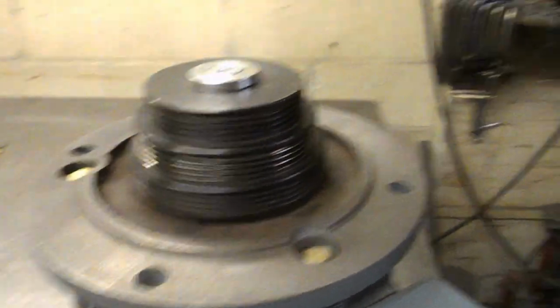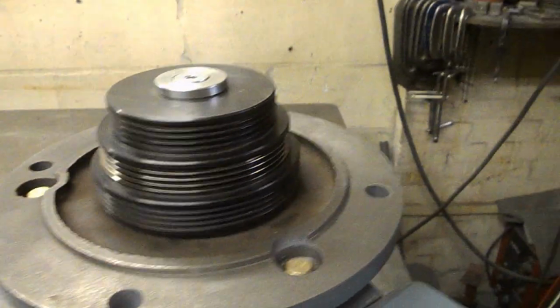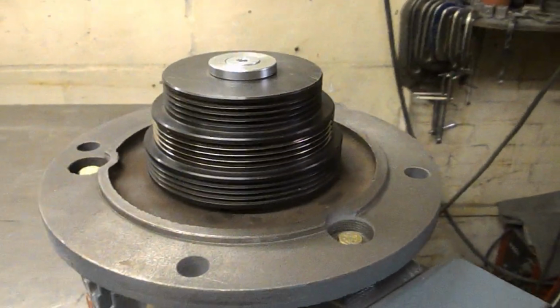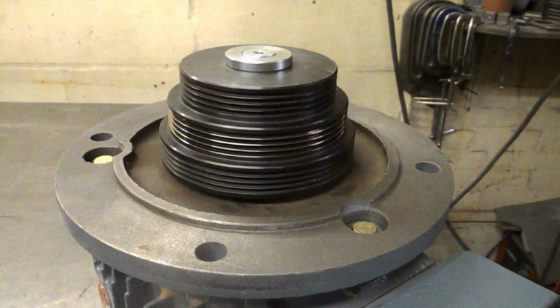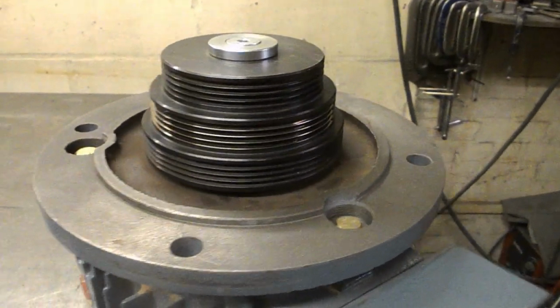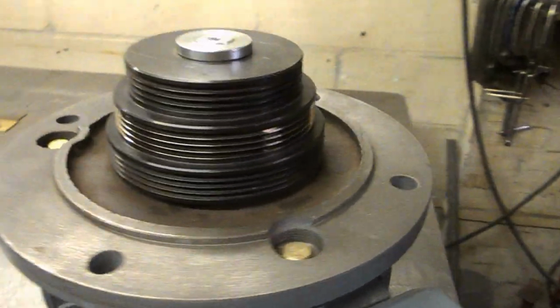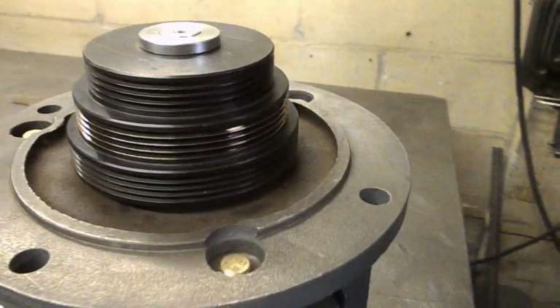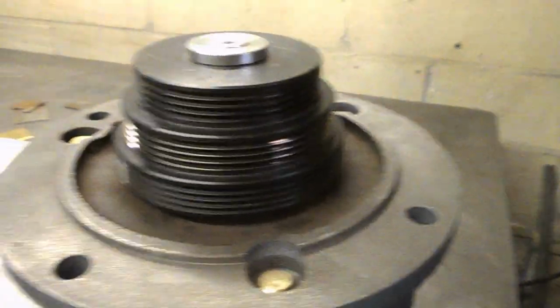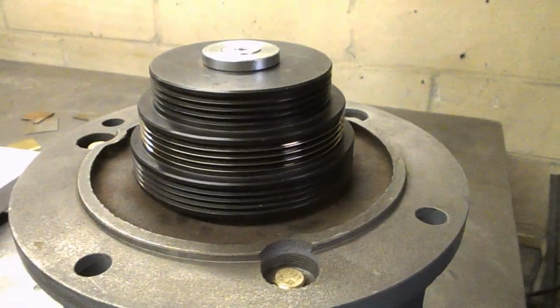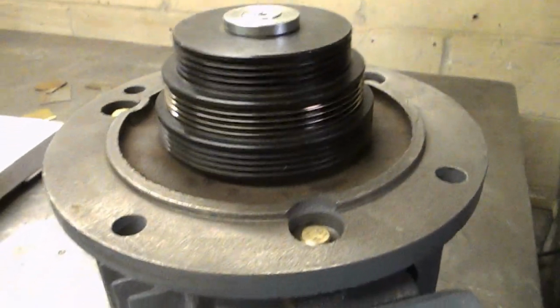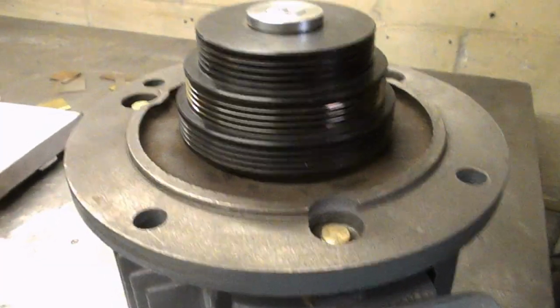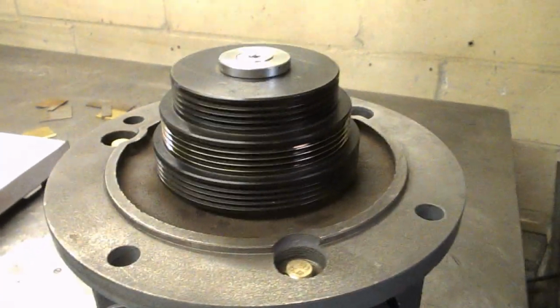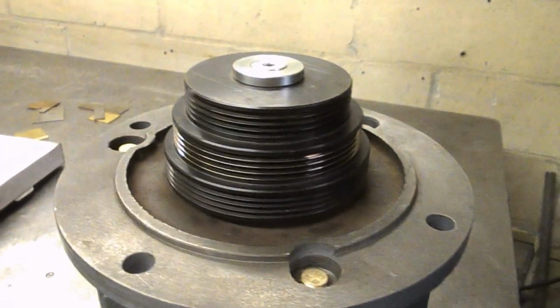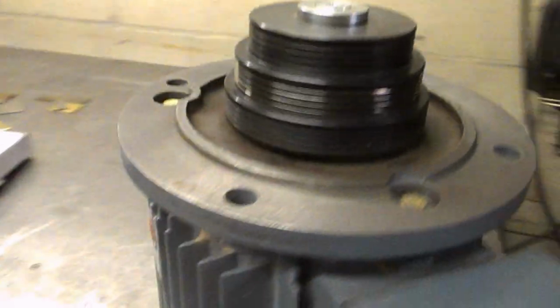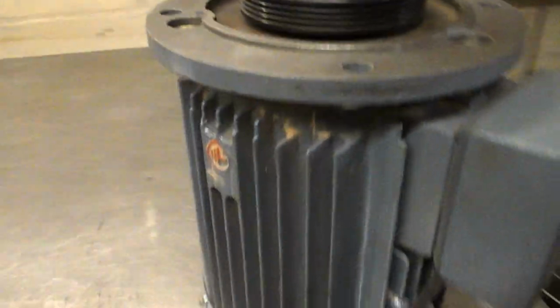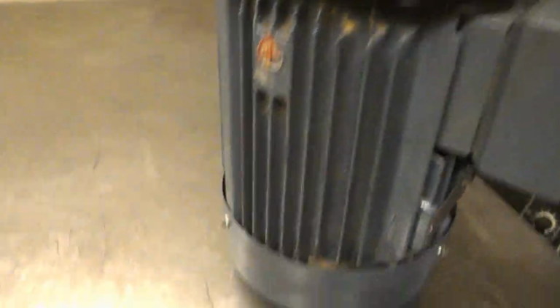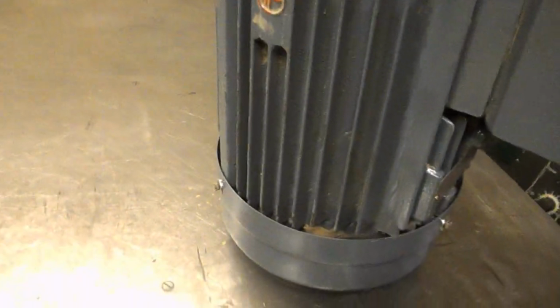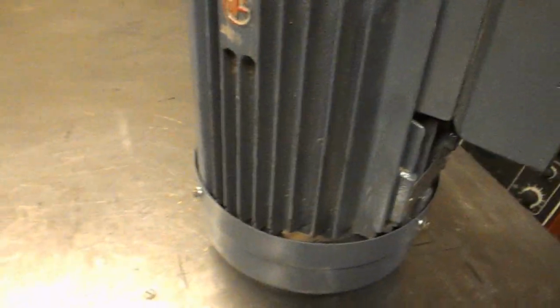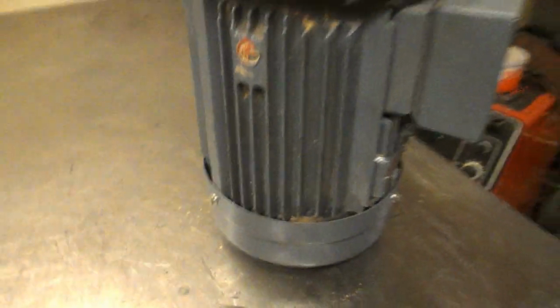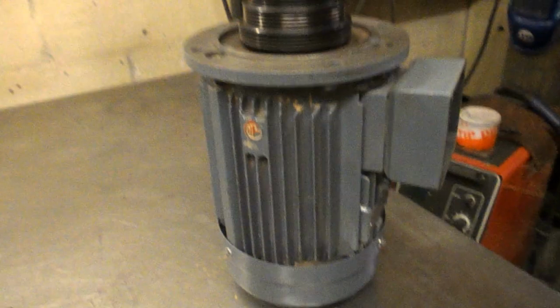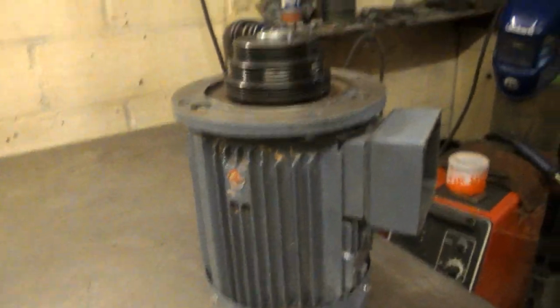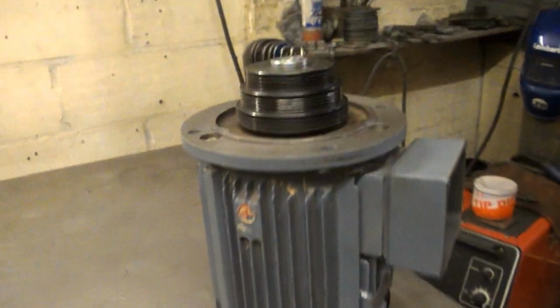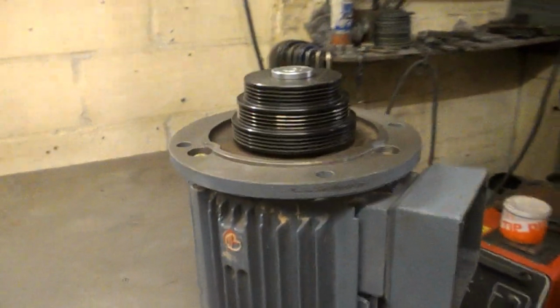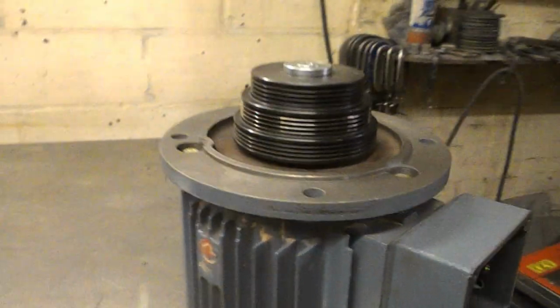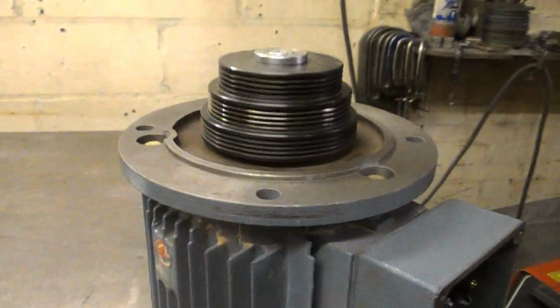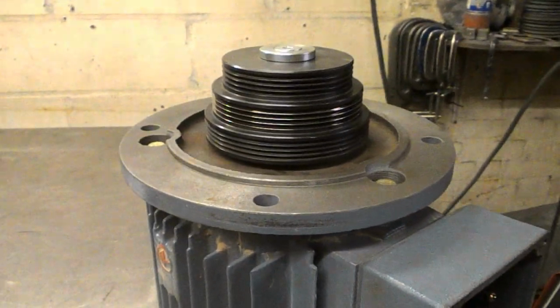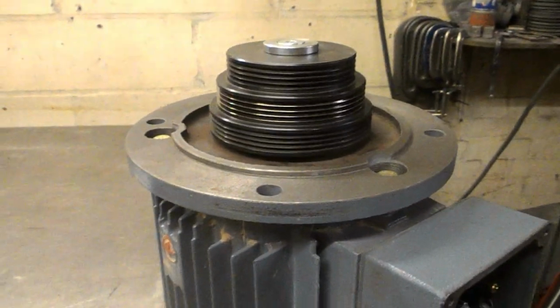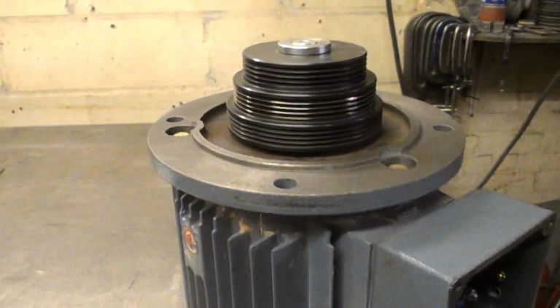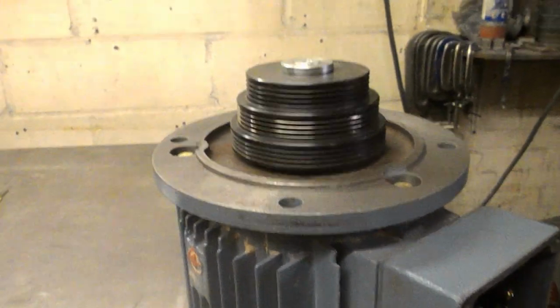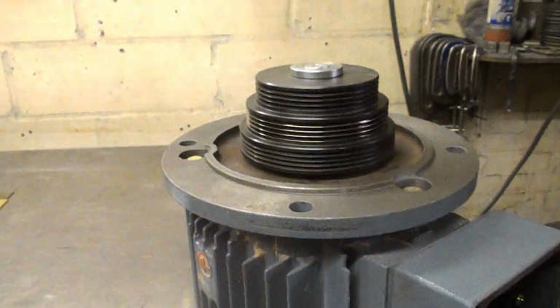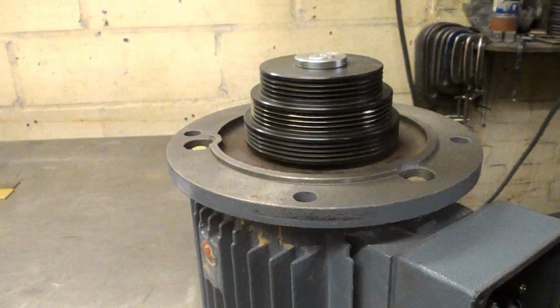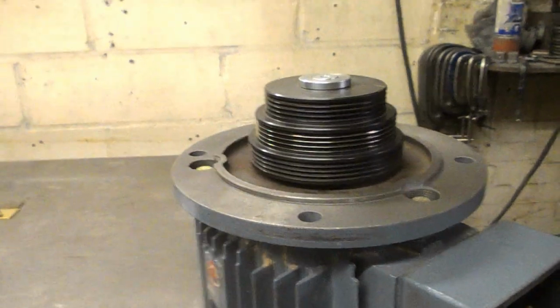This is a little problem somebody's had that they've brought in to us to try and sort out. This is a motor, a very chunky motor, off of a saw bench of some description. It must be a pretty powerful thing.